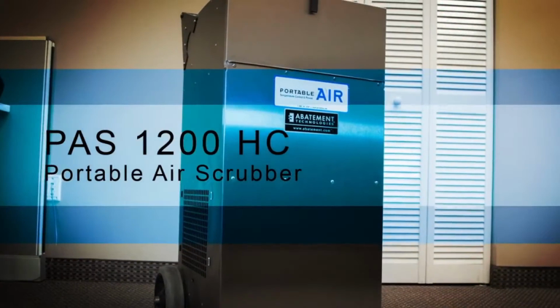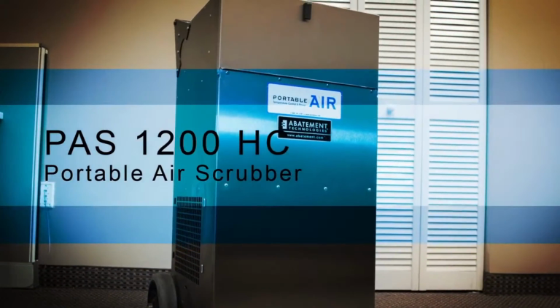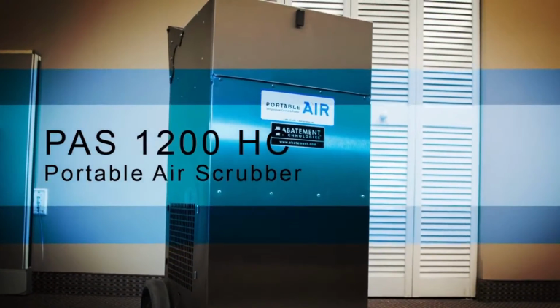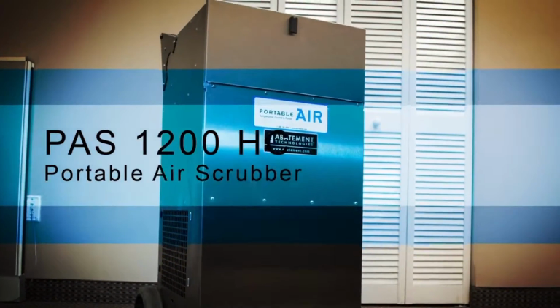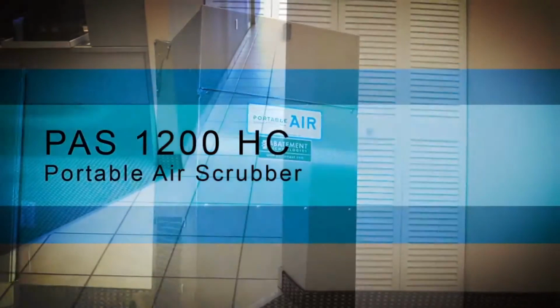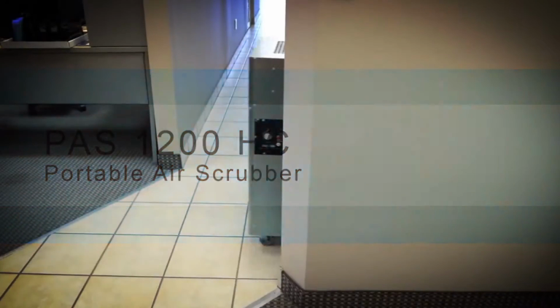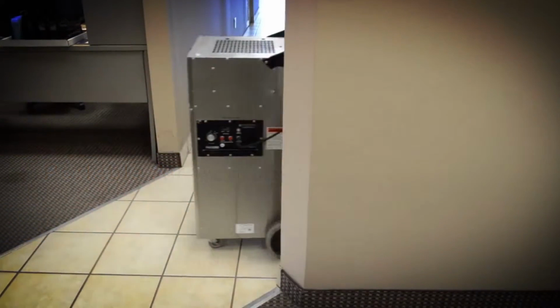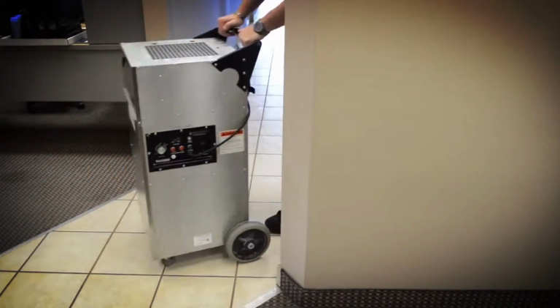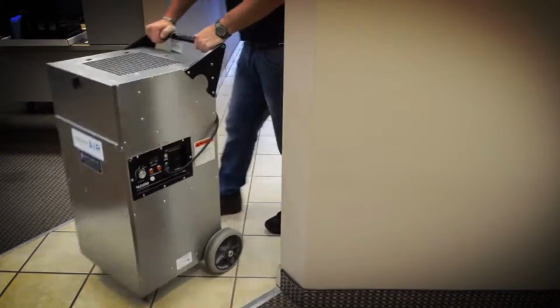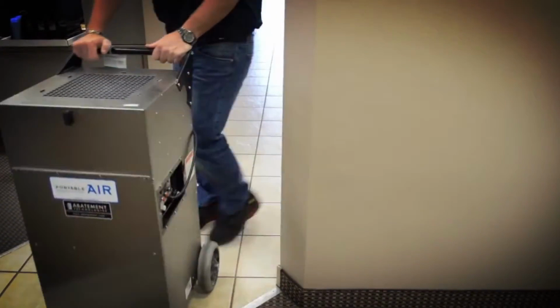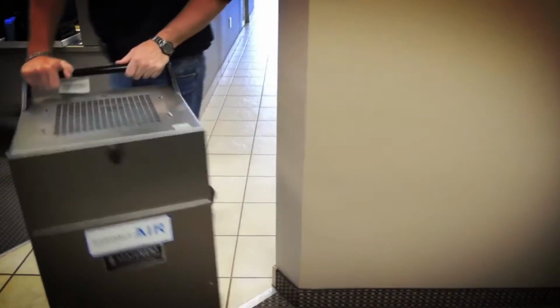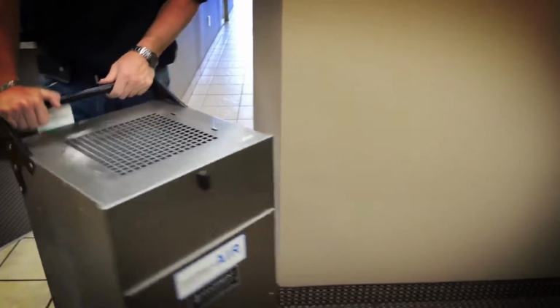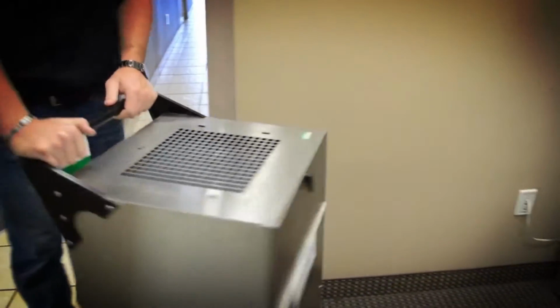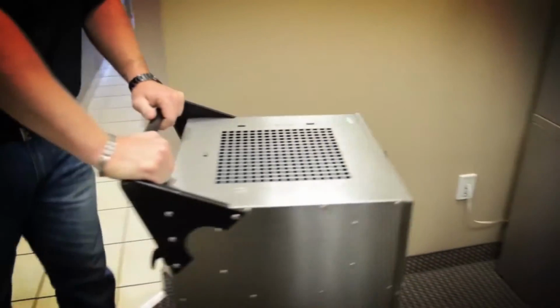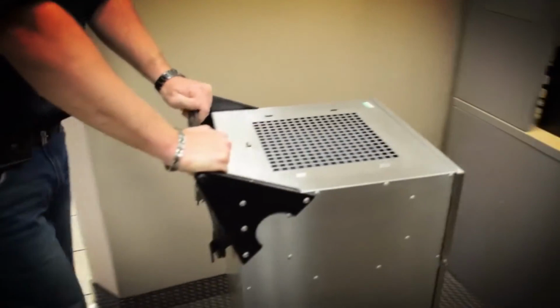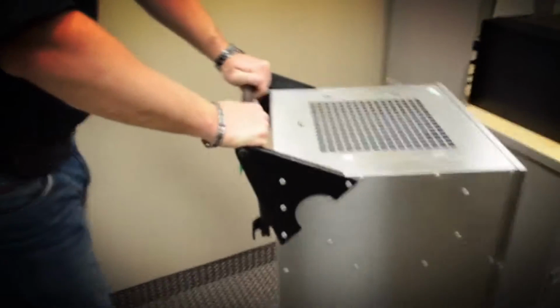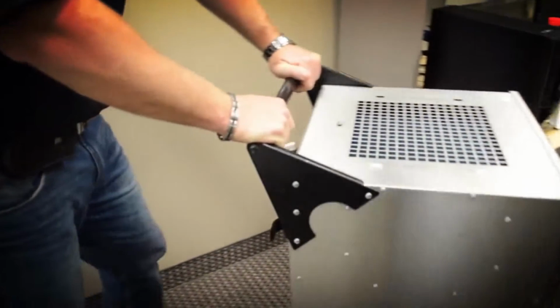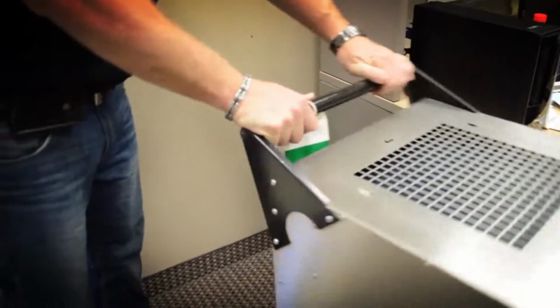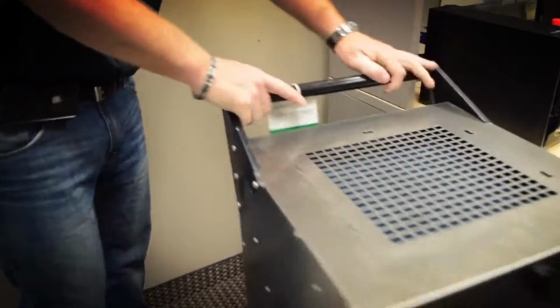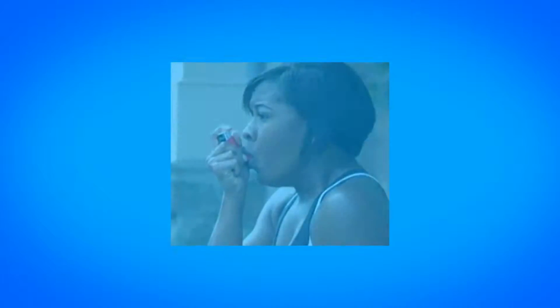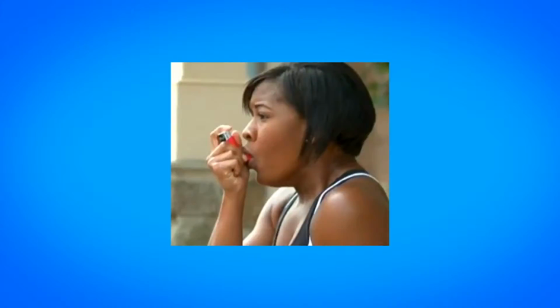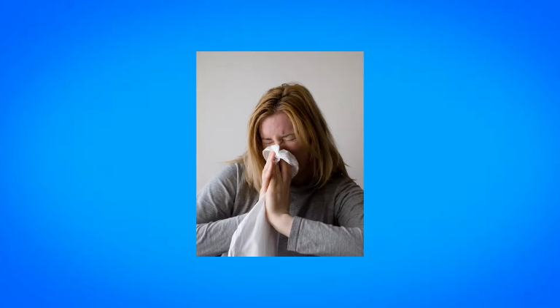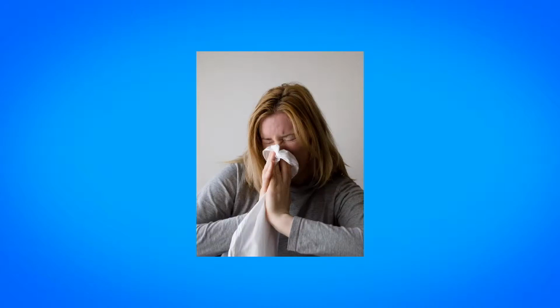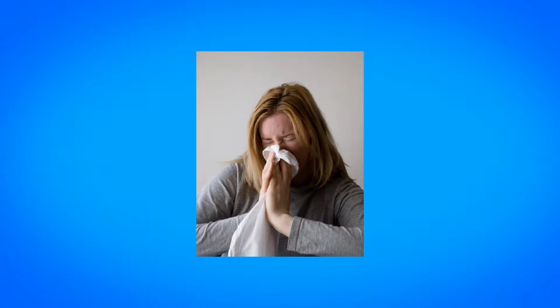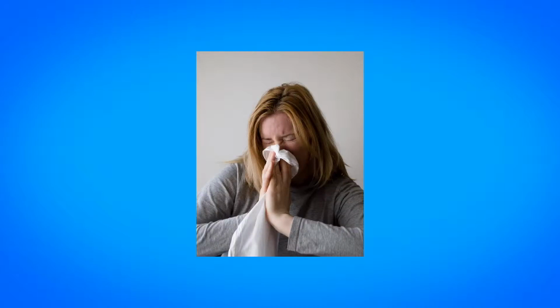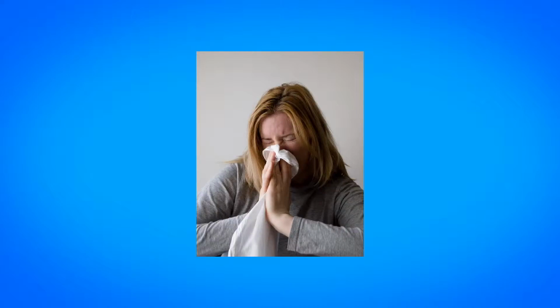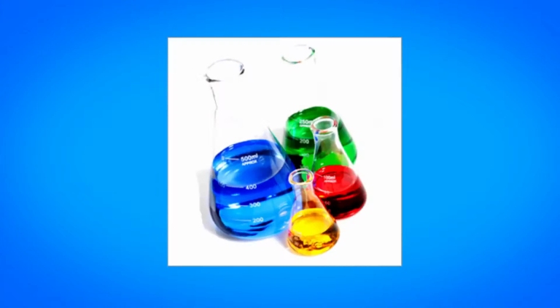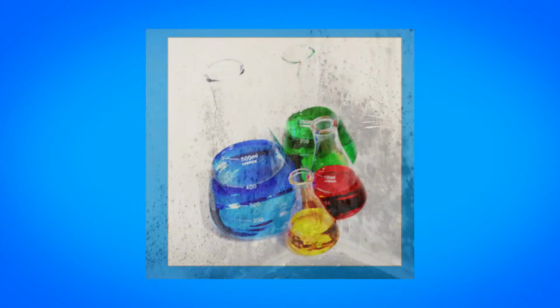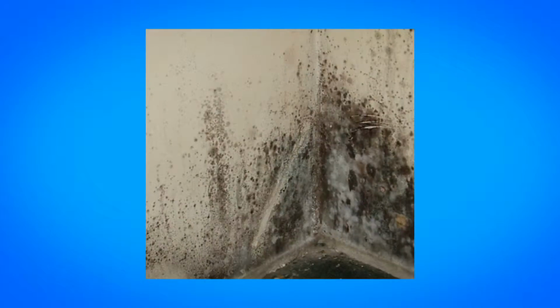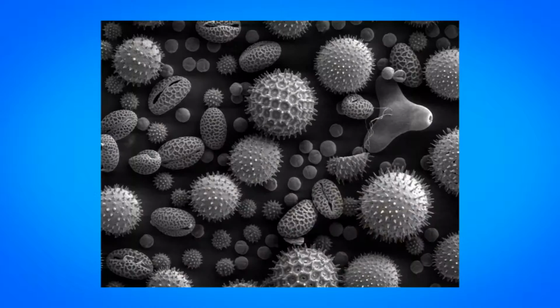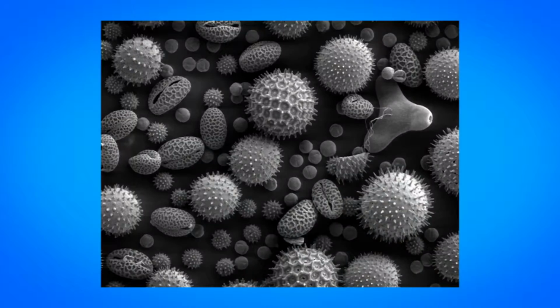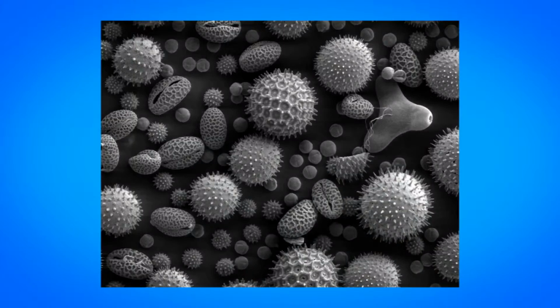Air scrubber rentals are designed to employ up to four filter stages to remove potentially hazardous airborne pathogens. Air scrubber units can help provide relief for asthma, allergies, sinus problems, chemical irritations, mold spores, and other pathogens.